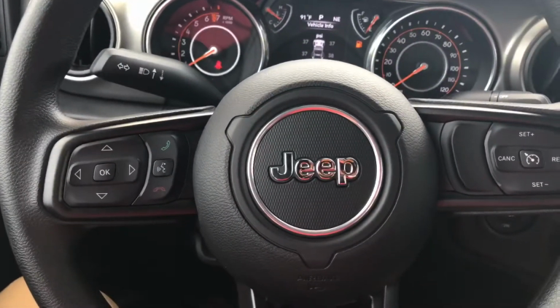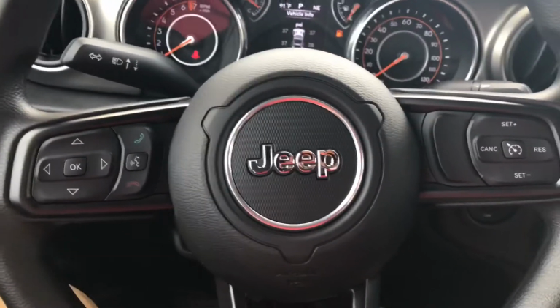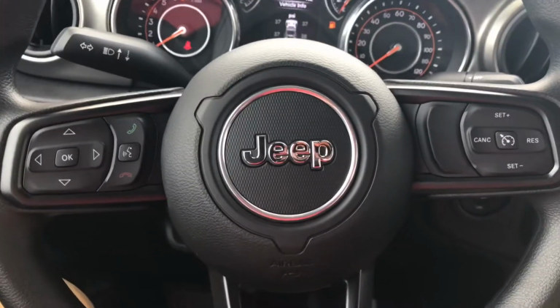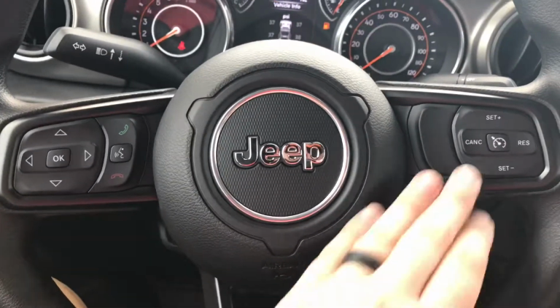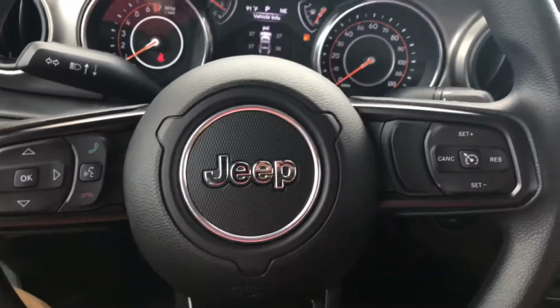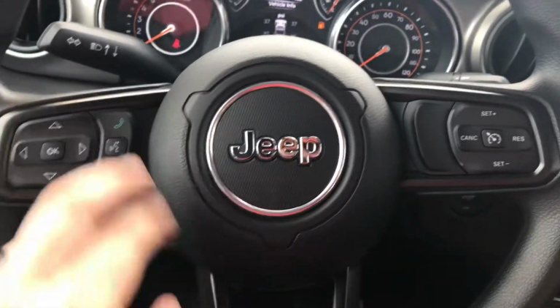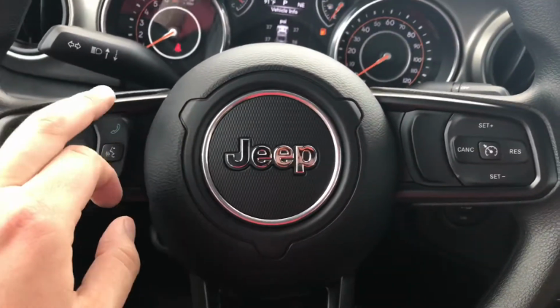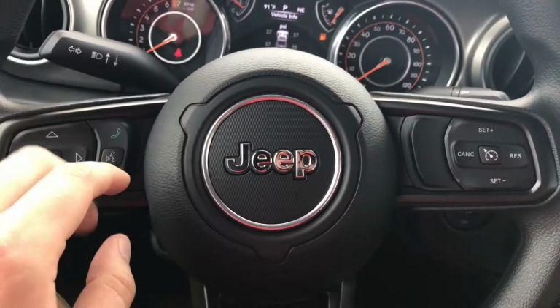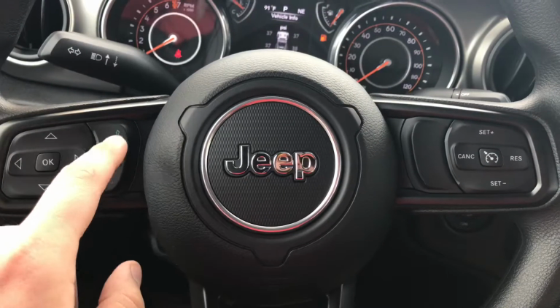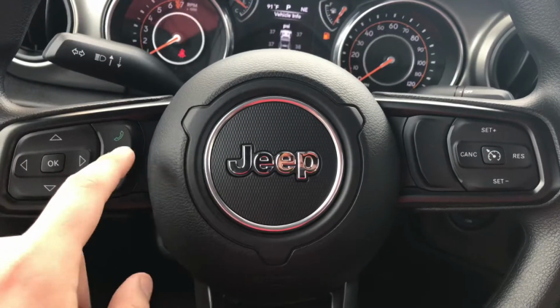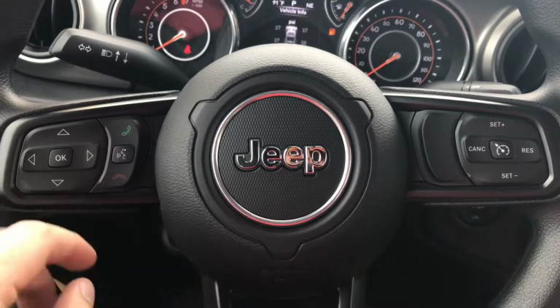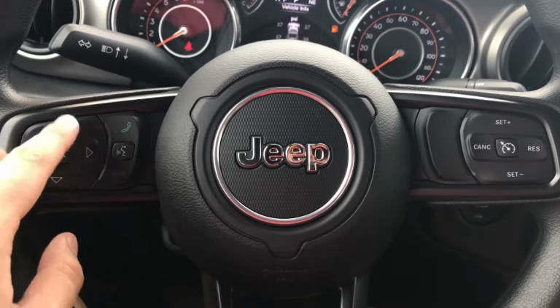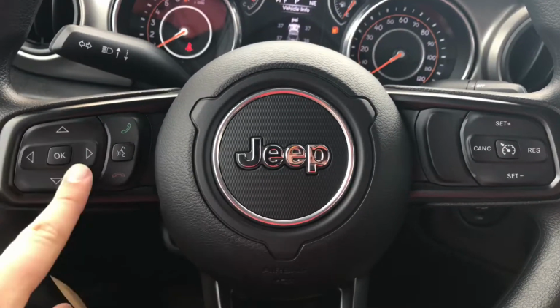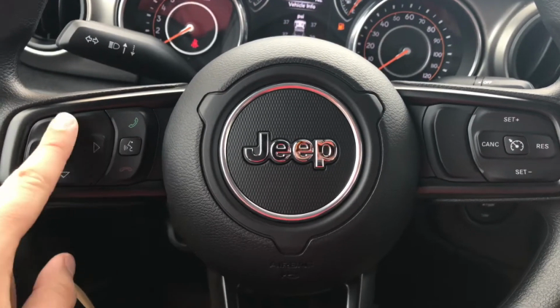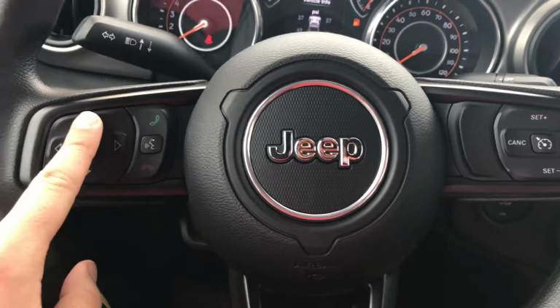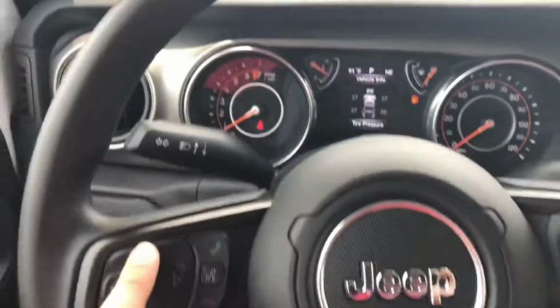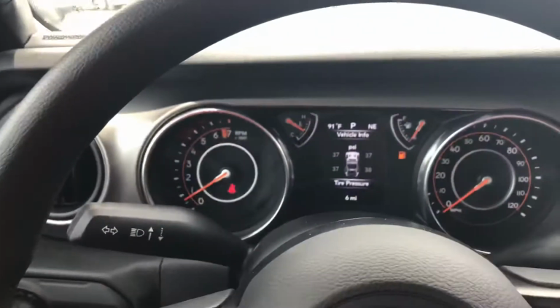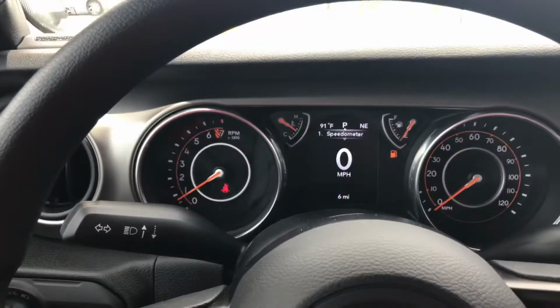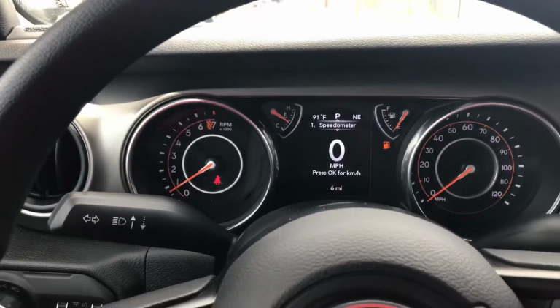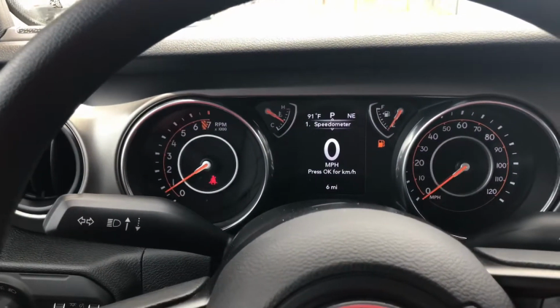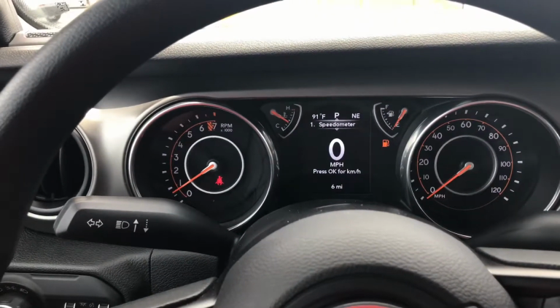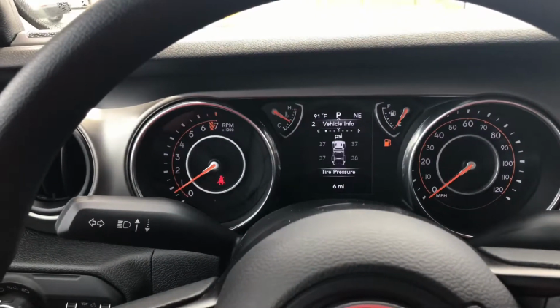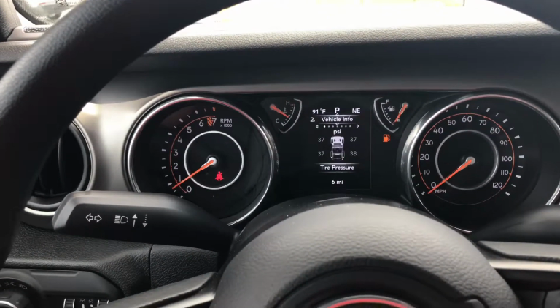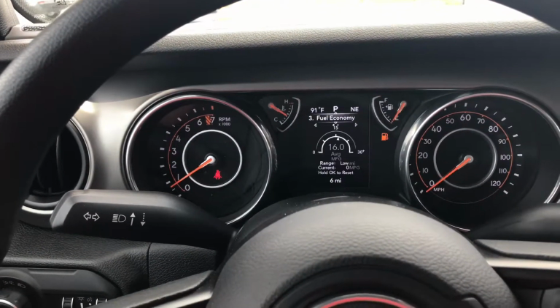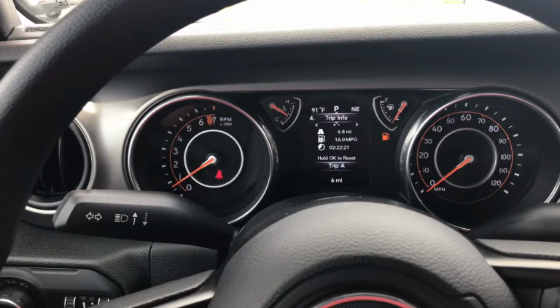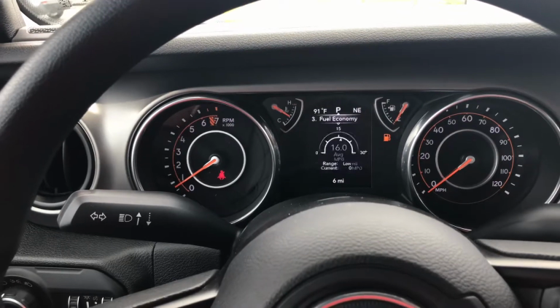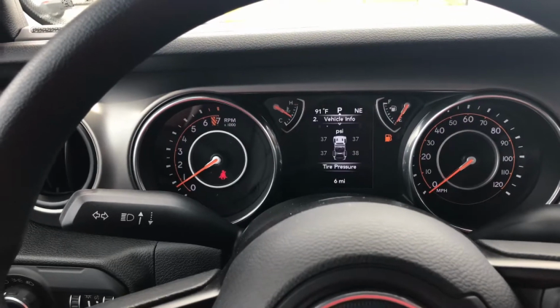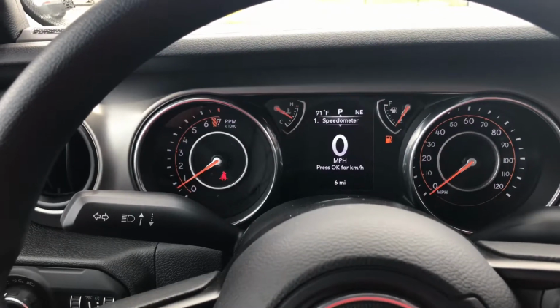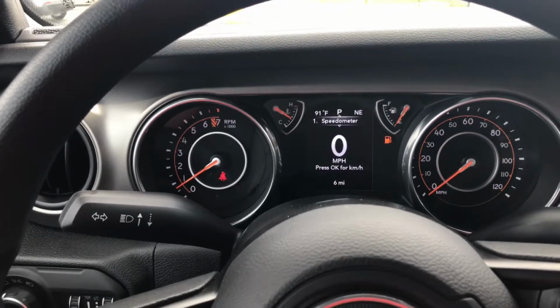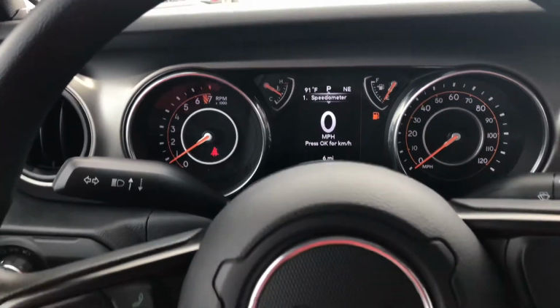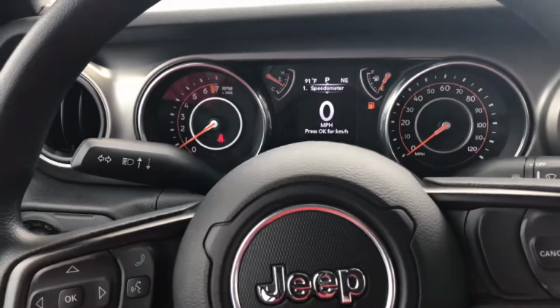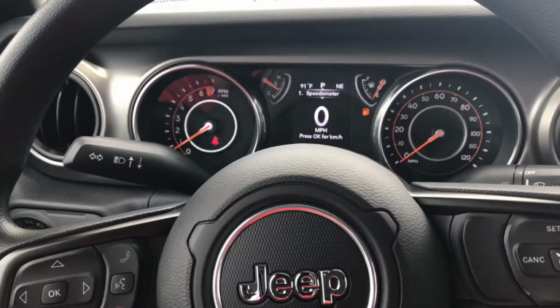Your steering wheel has cruise control, phone controls, and voice recognition. These arrows here — you press up and down on those, you can go through and see whatever you need to see in the display back there.